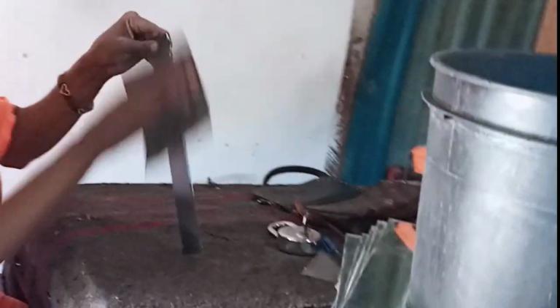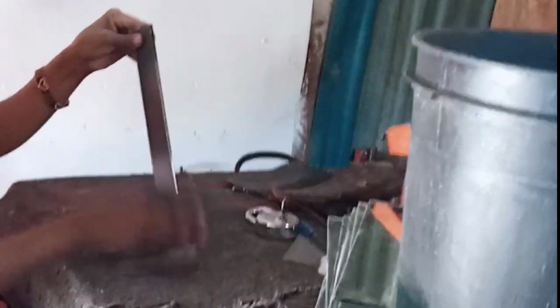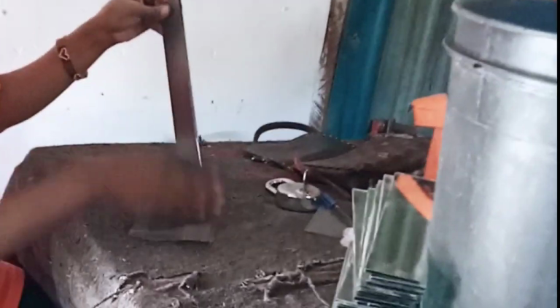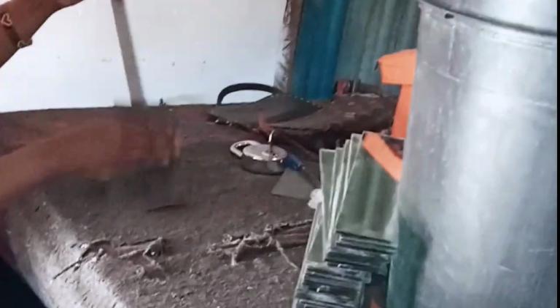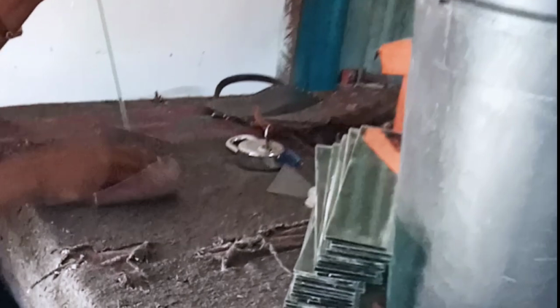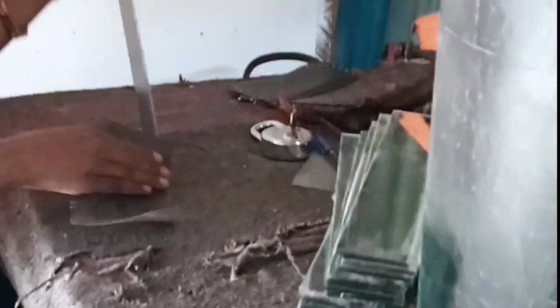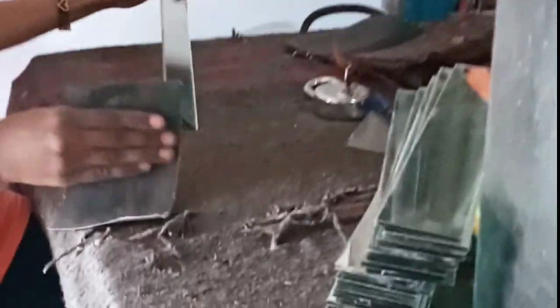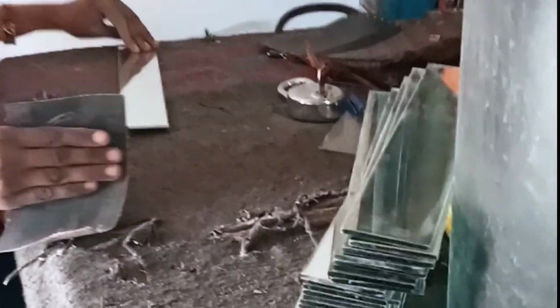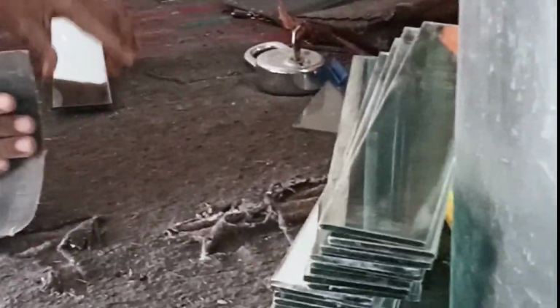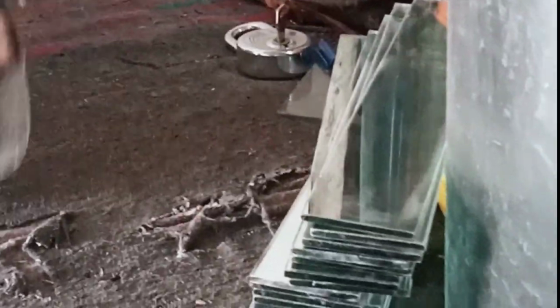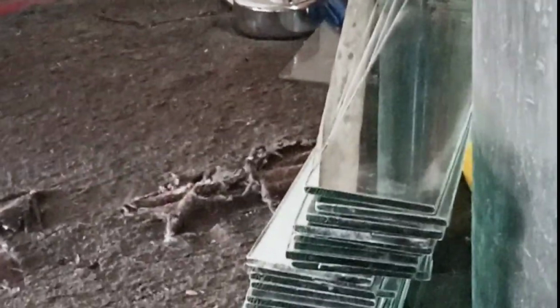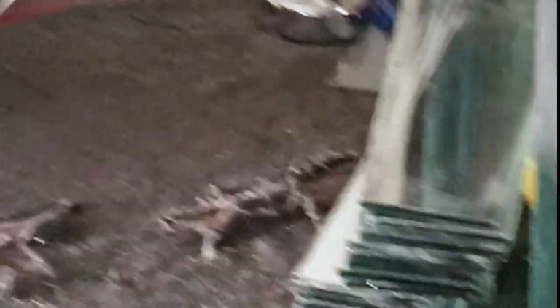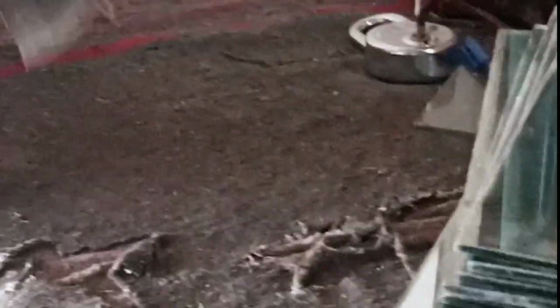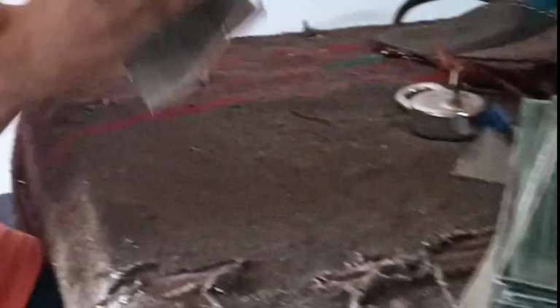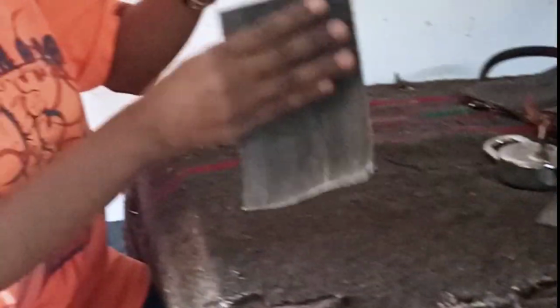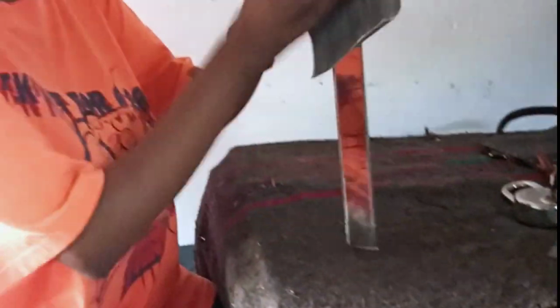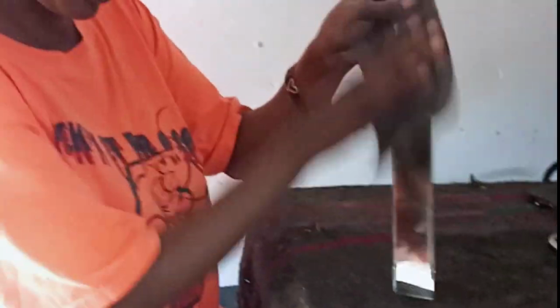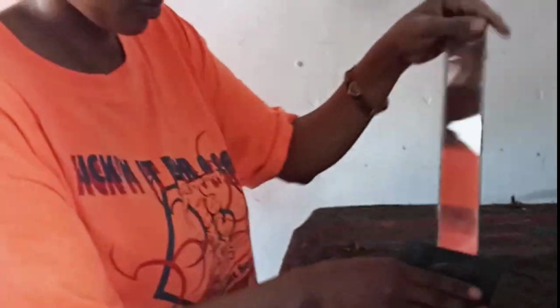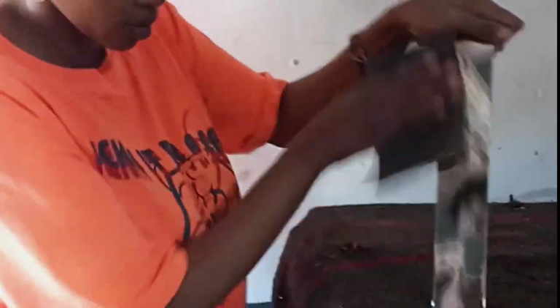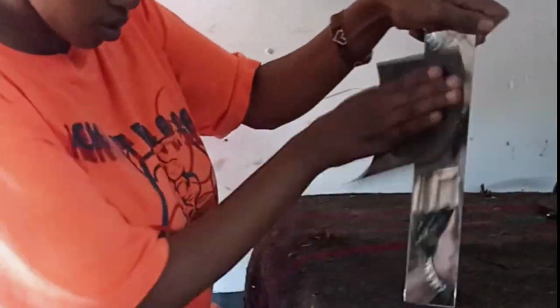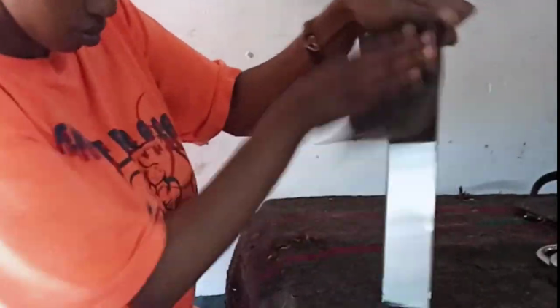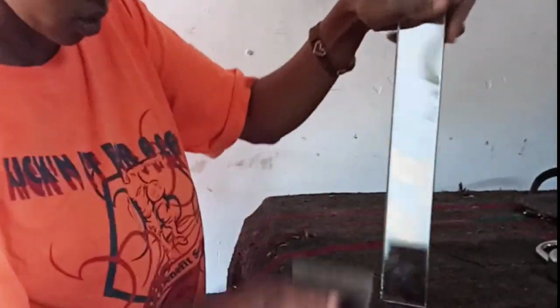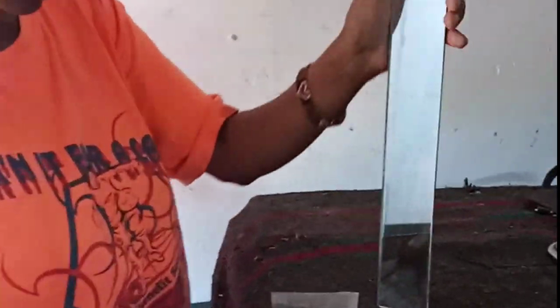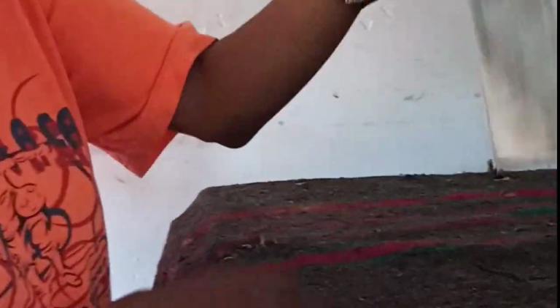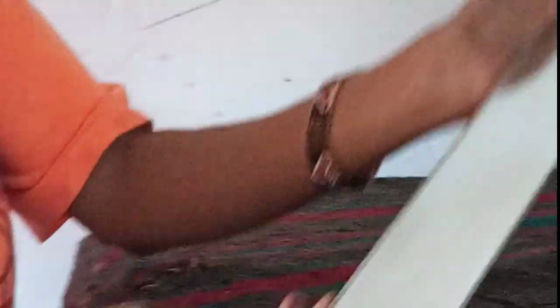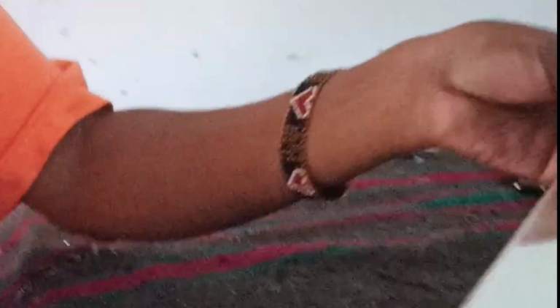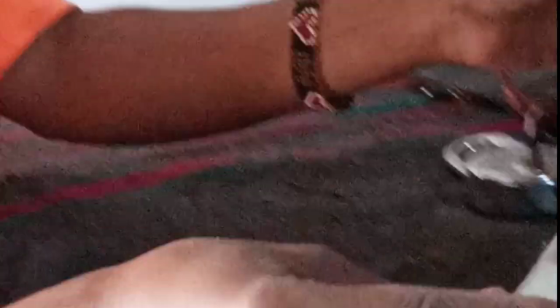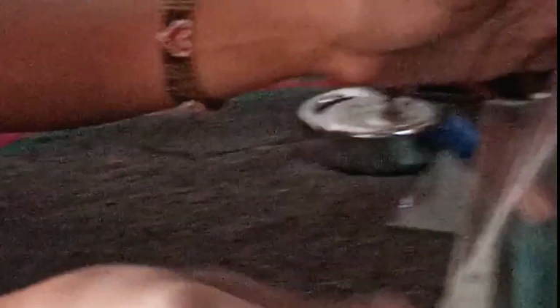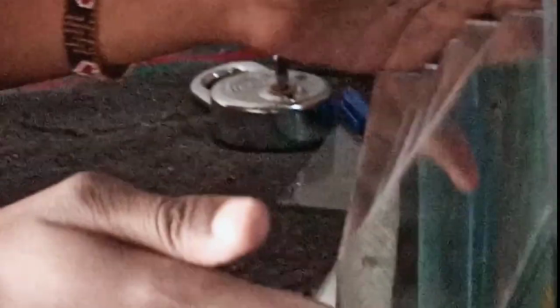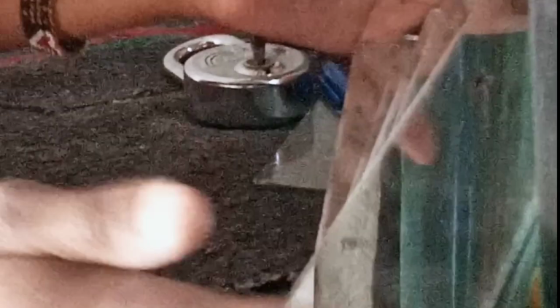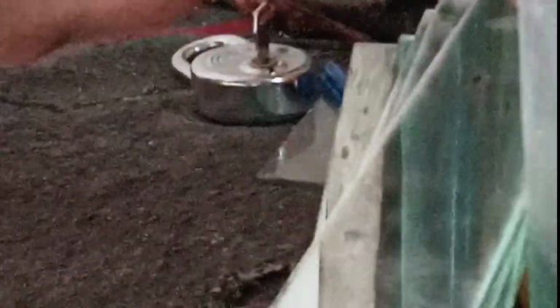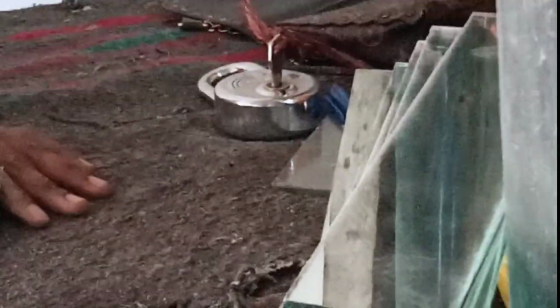I didn't show you a video of me cutting the mirror — sorry about that — but you can go to any glass shop and get them to do it for you, which is easier, cheap, and will save you time.